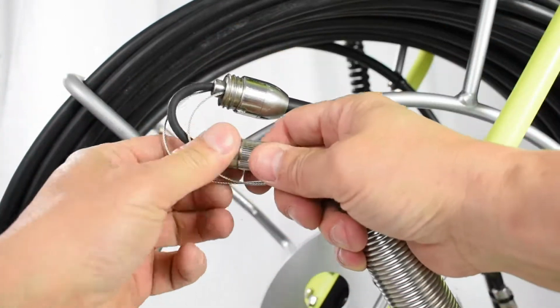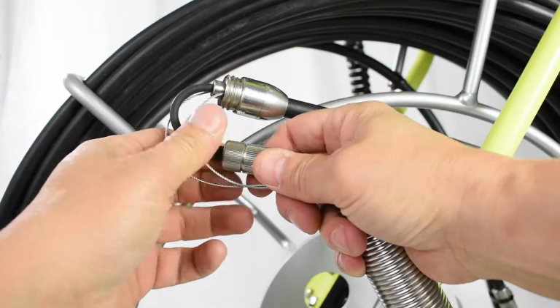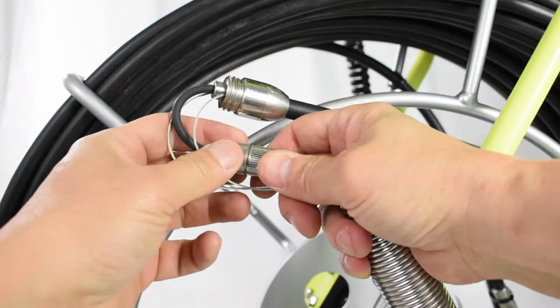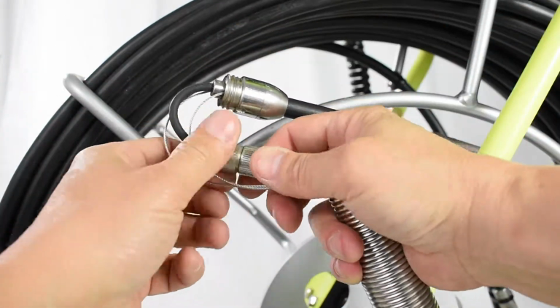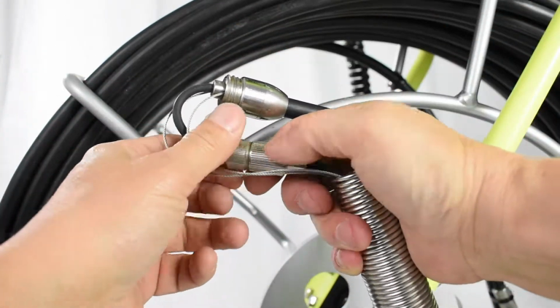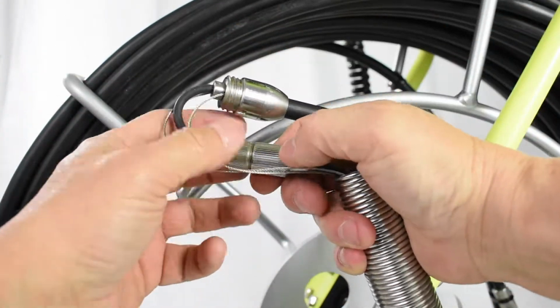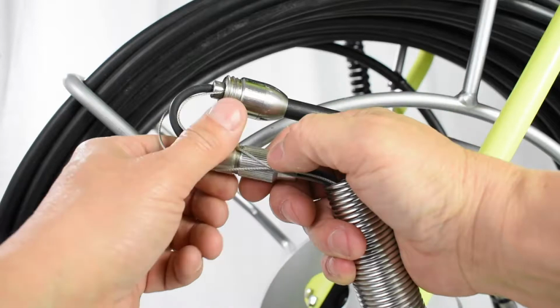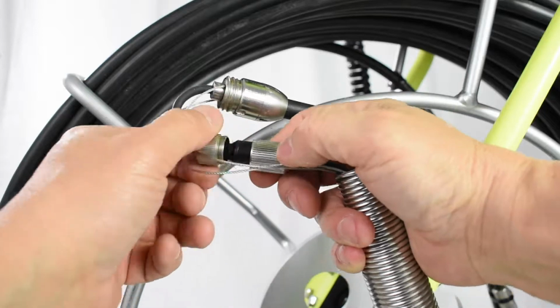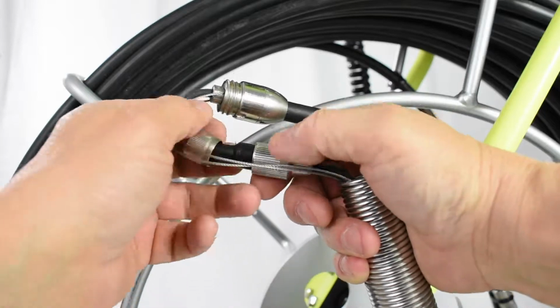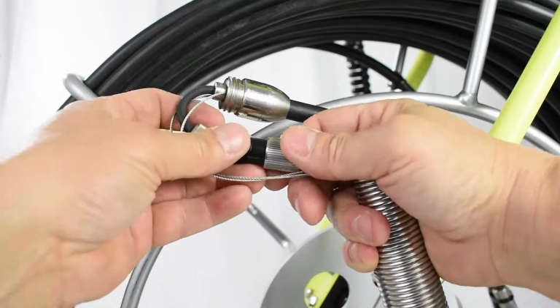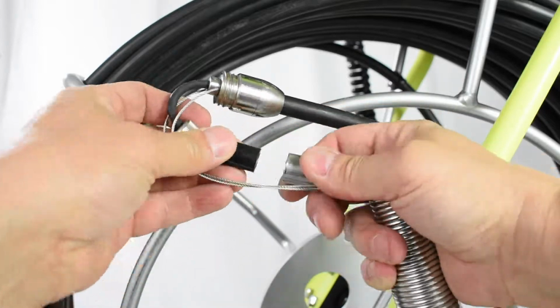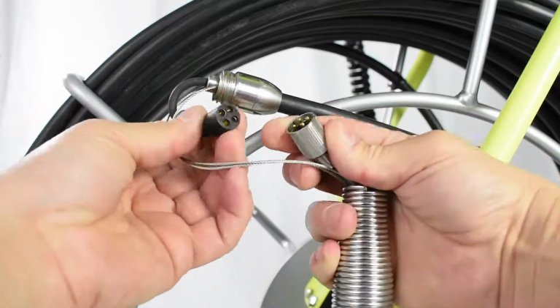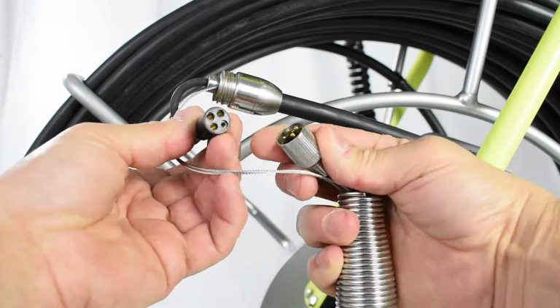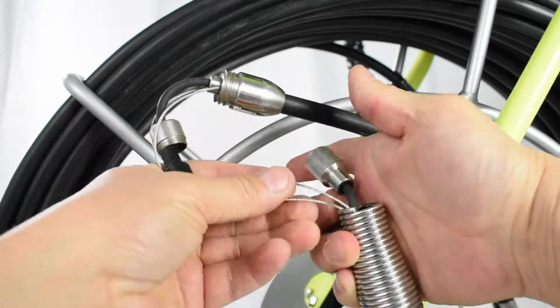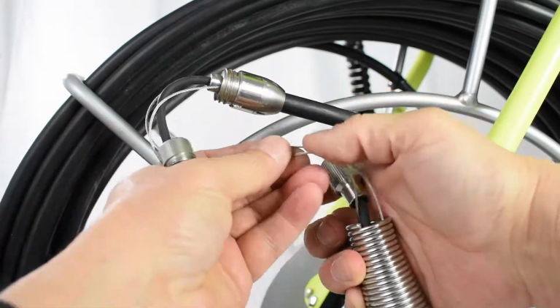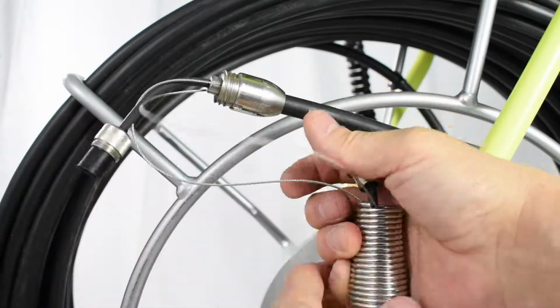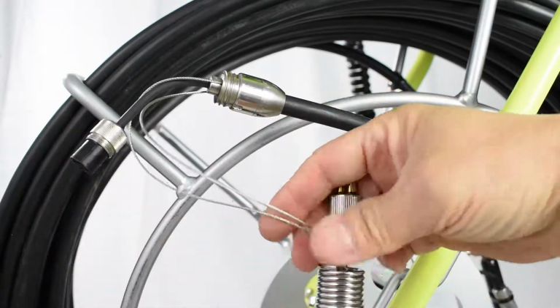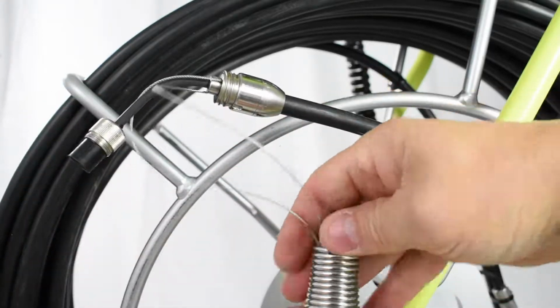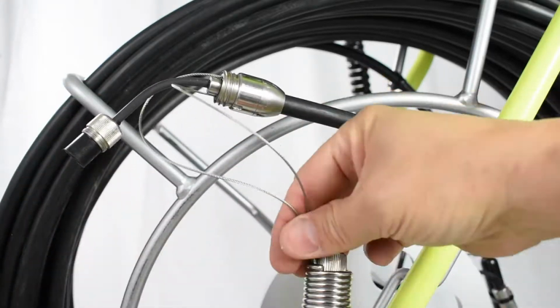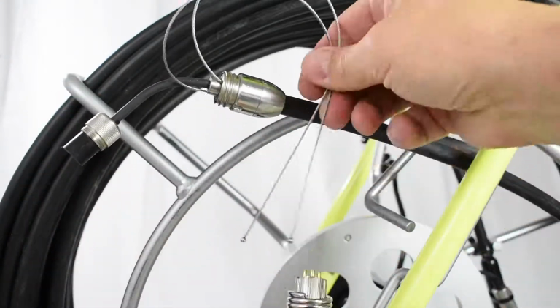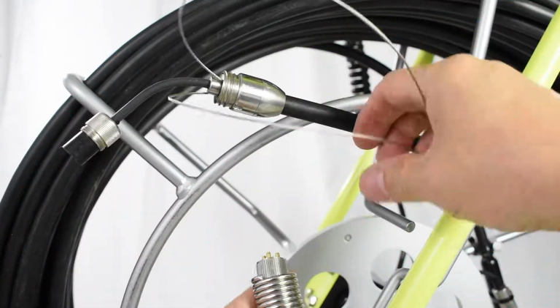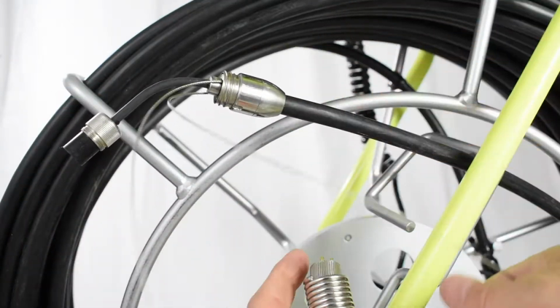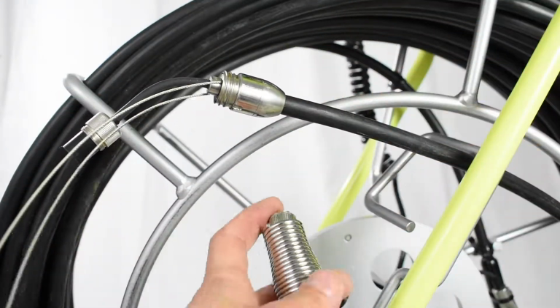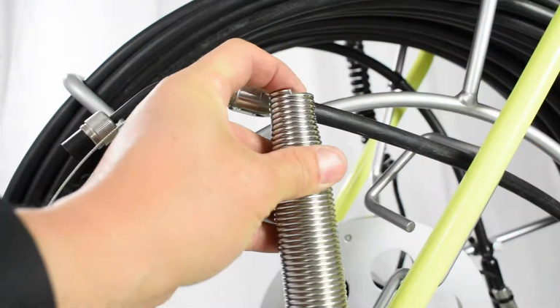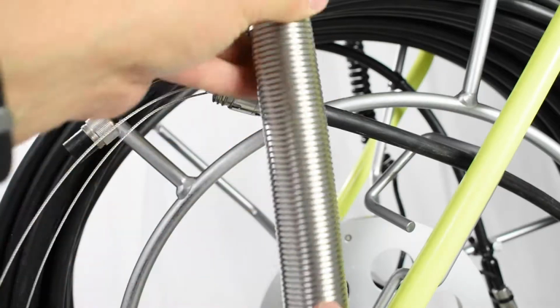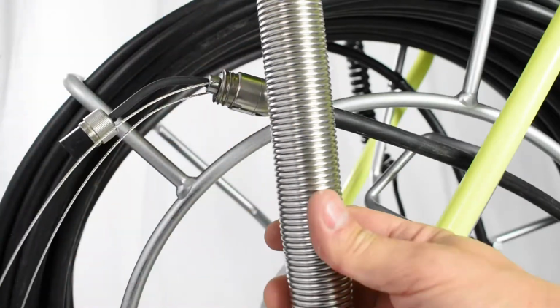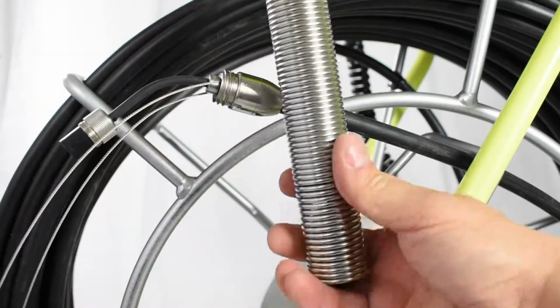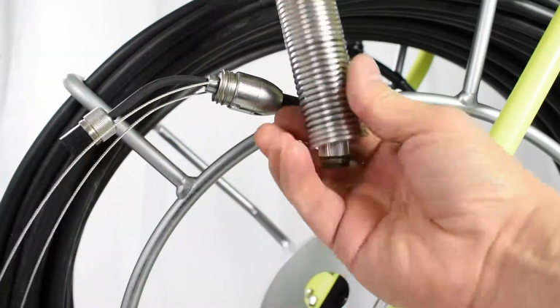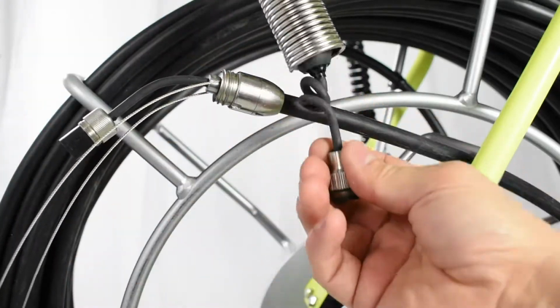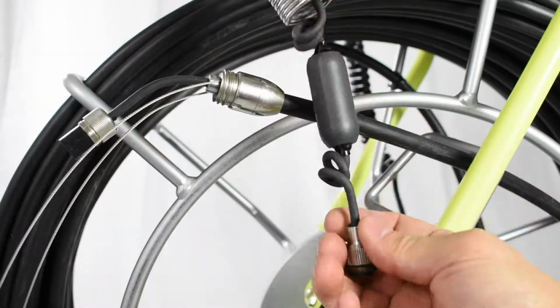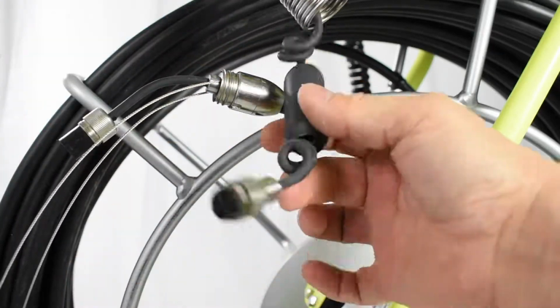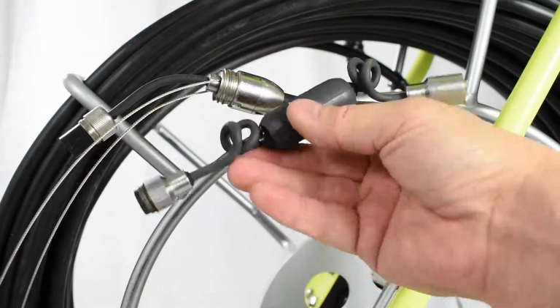Unscrew the san from the push cable and pull apart. Pull out the strain reliefs, then push the san through the spring and pull out.